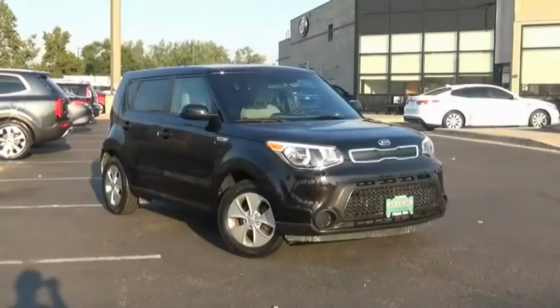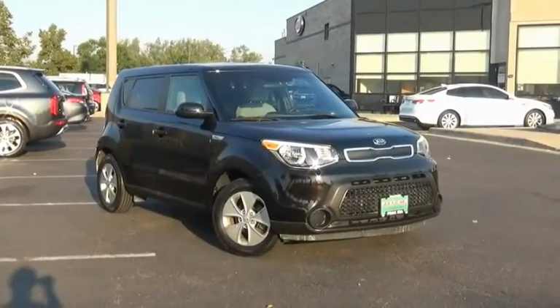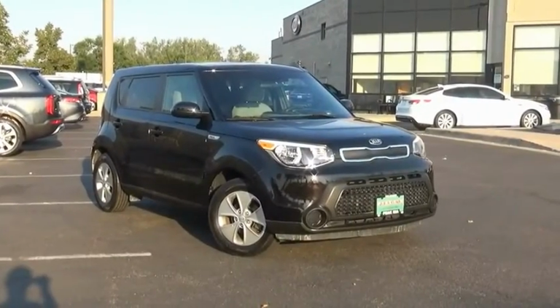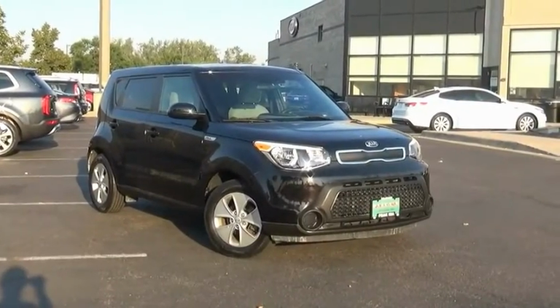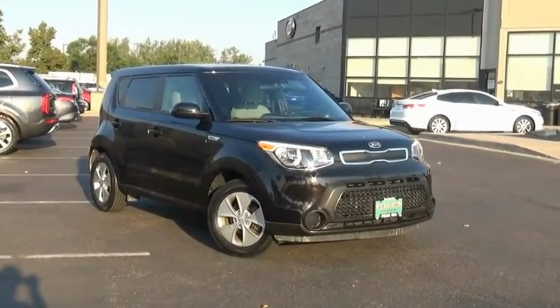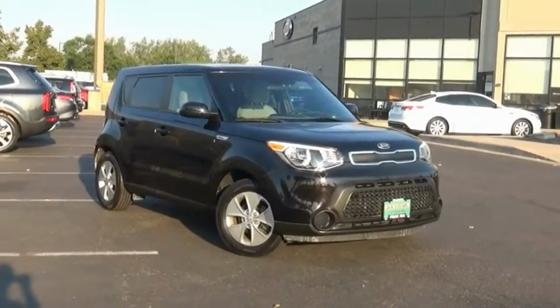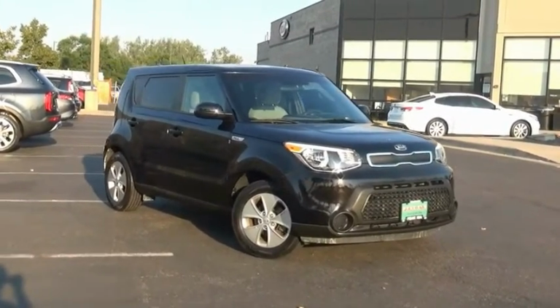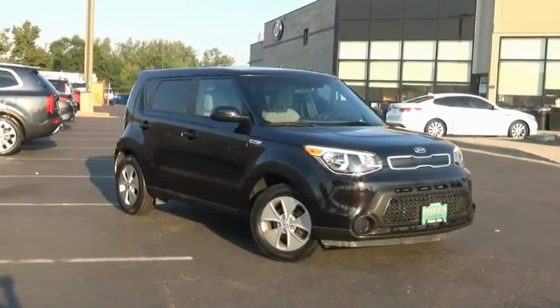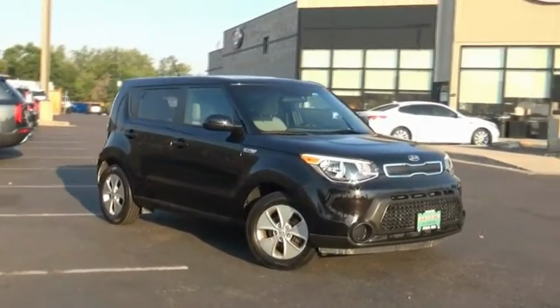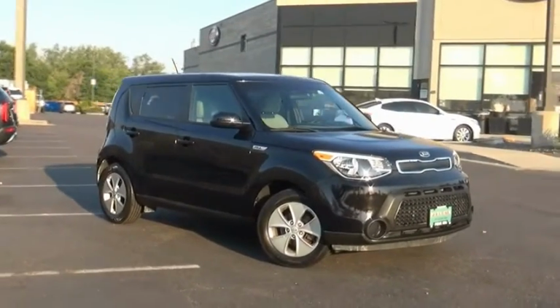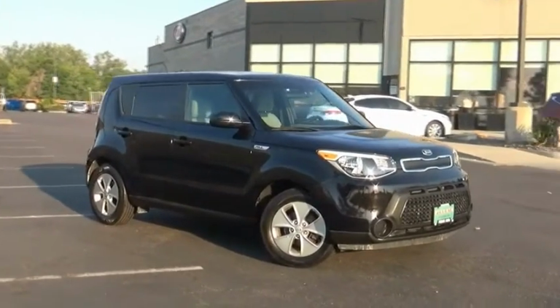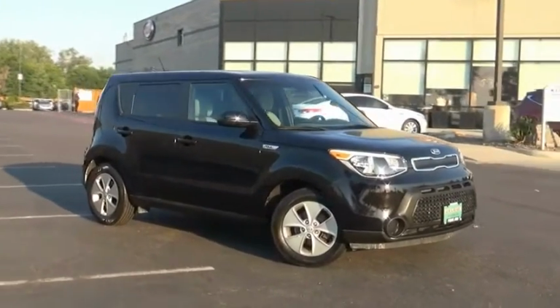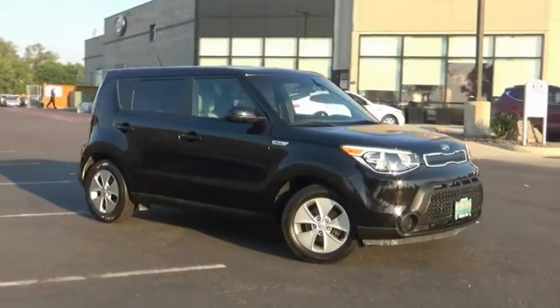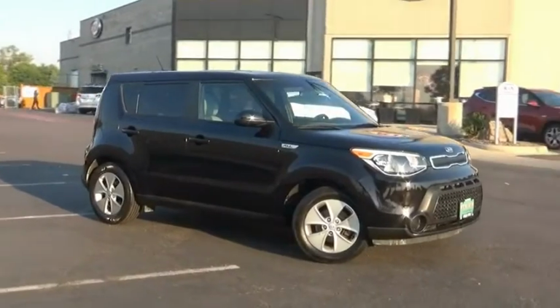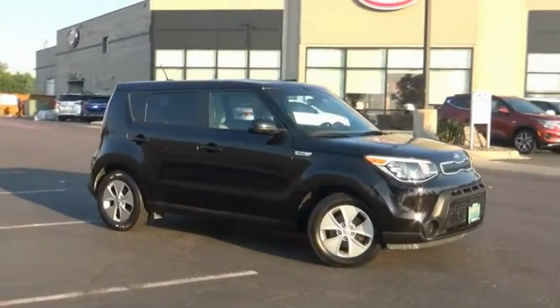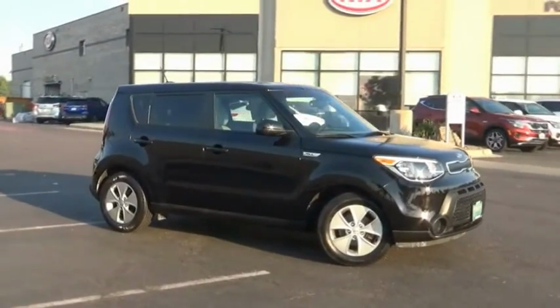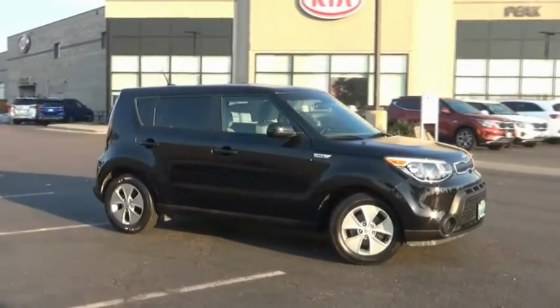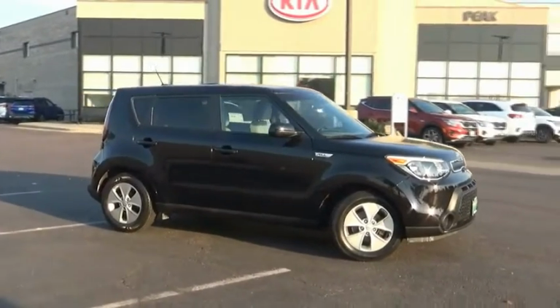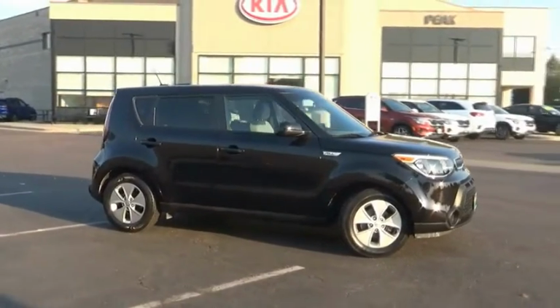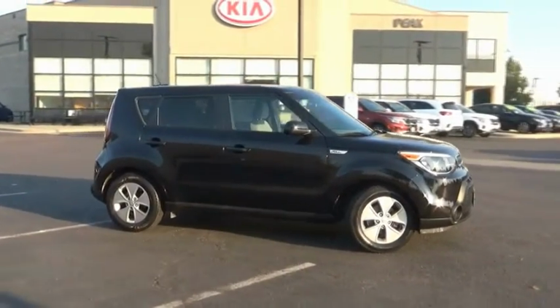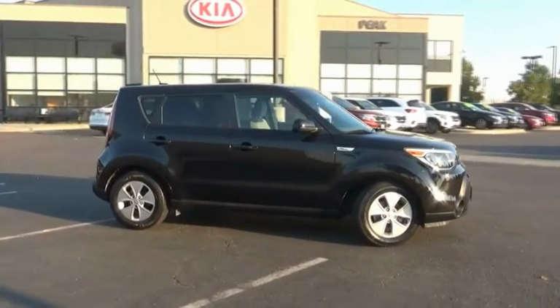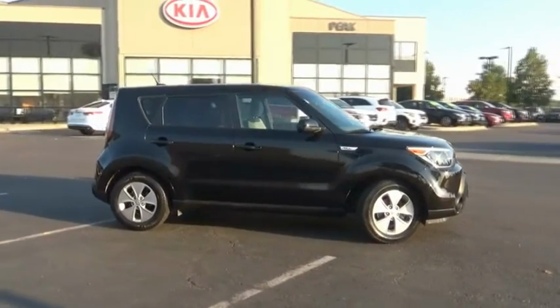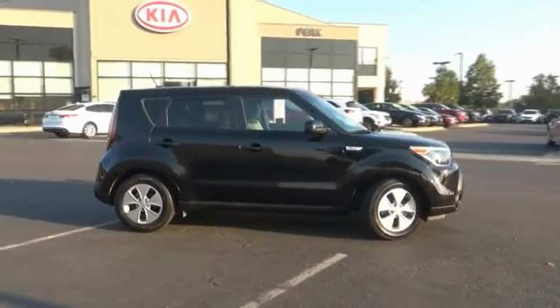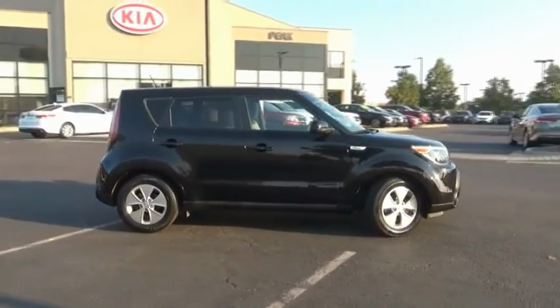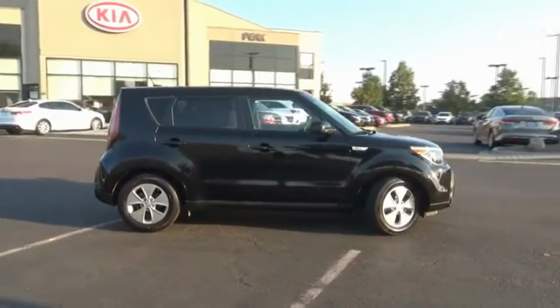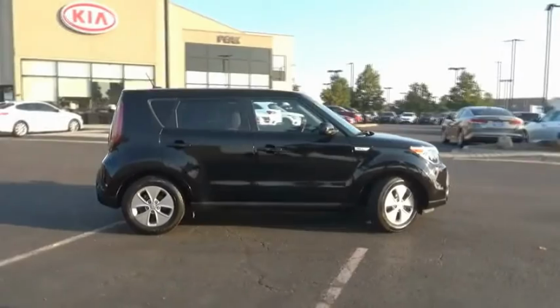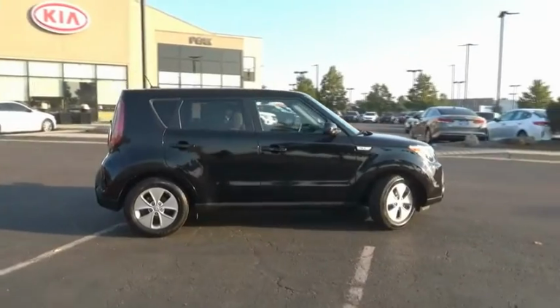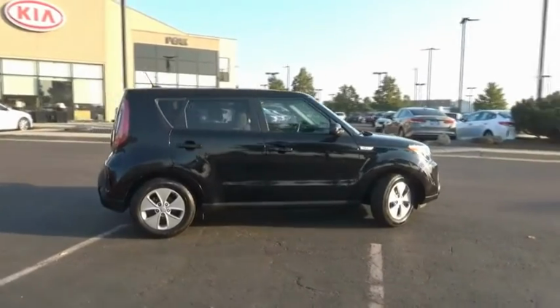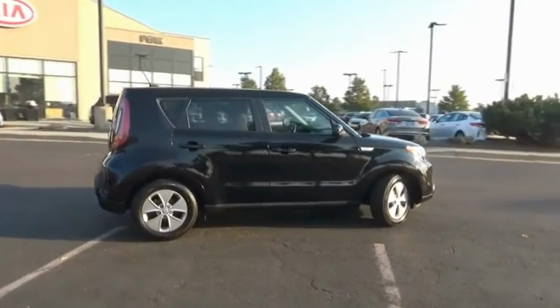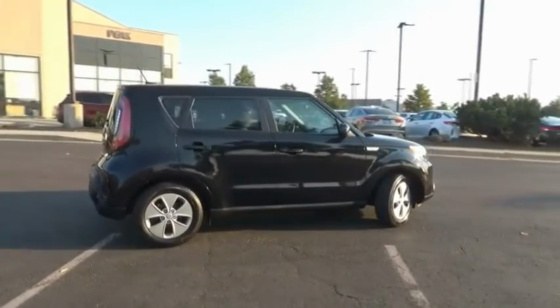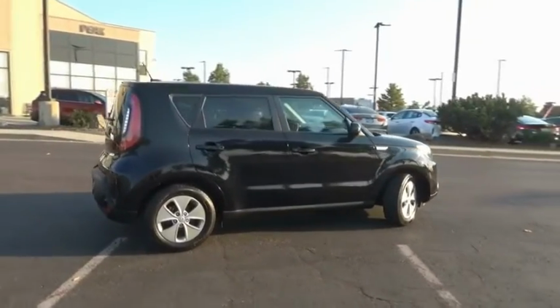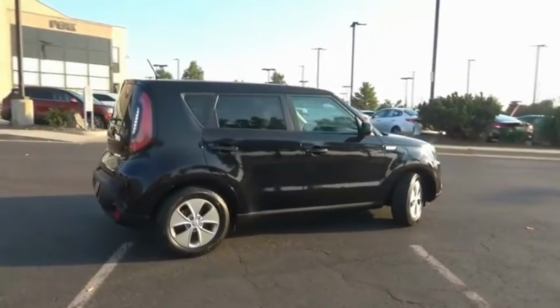Take a ride in the 2016 Soul. The Soul is quick and ready with its innovative, catchy style, a sharp, roomy, and well-fitted cabin and a comprehensive list of safety and fun features.